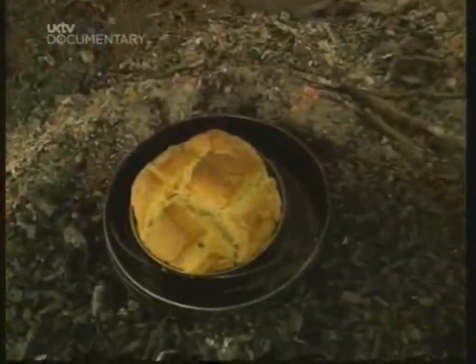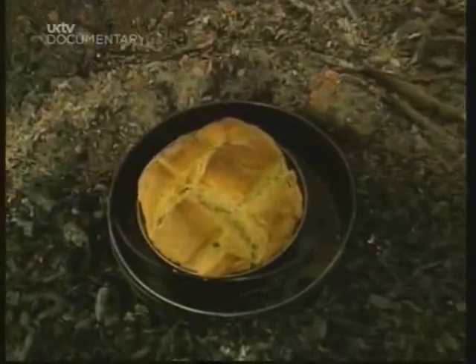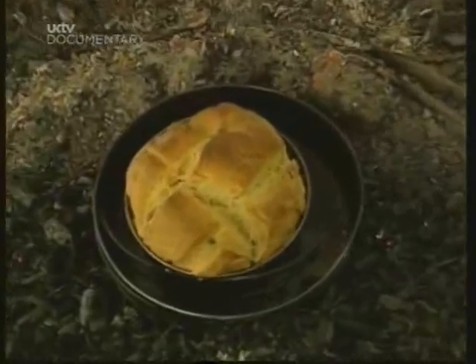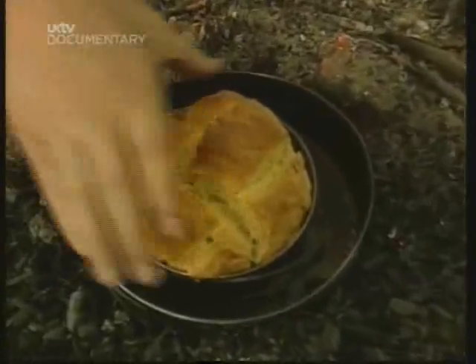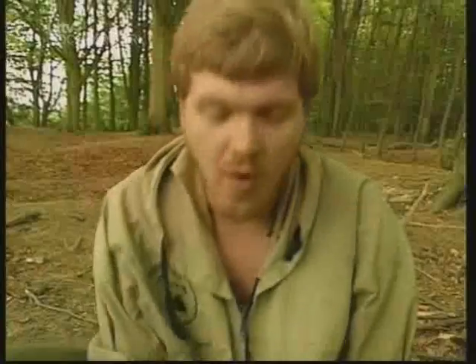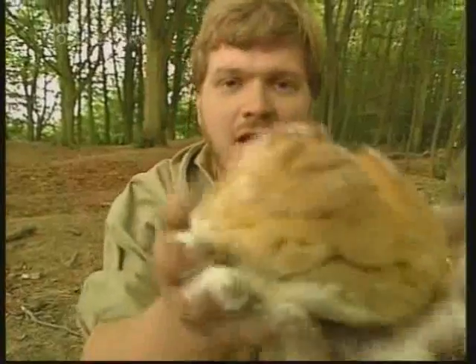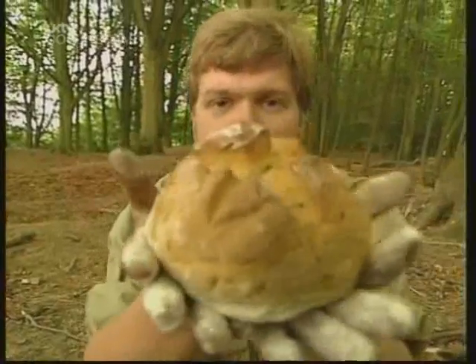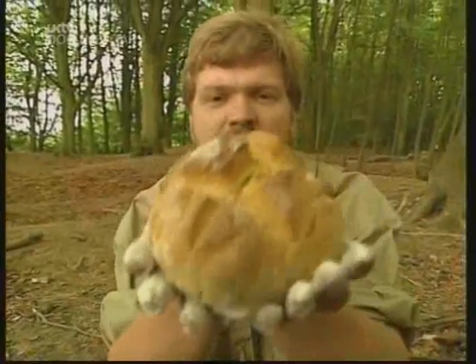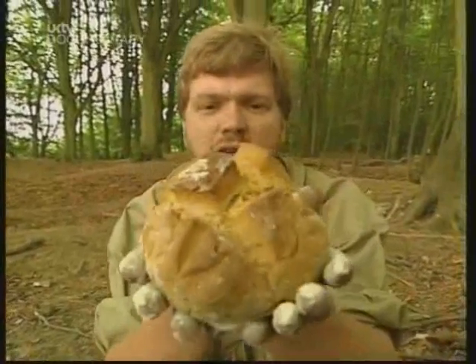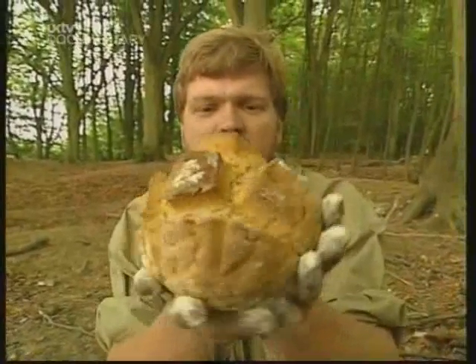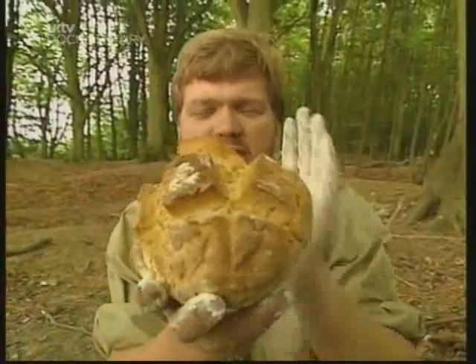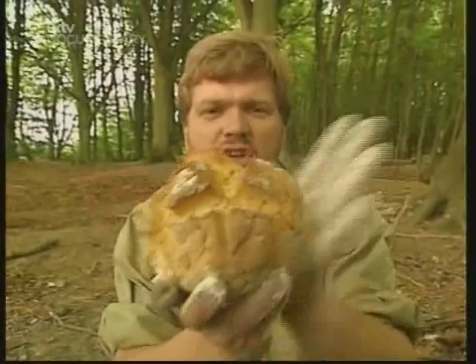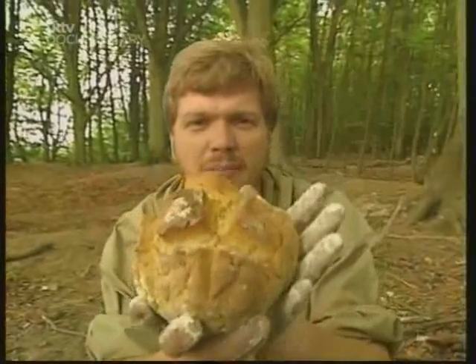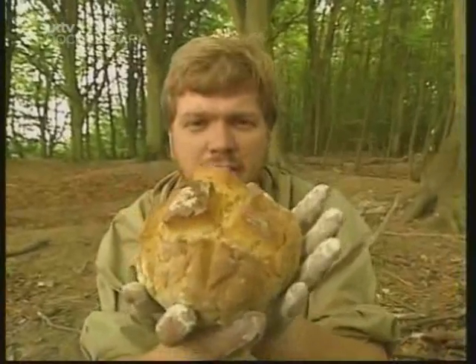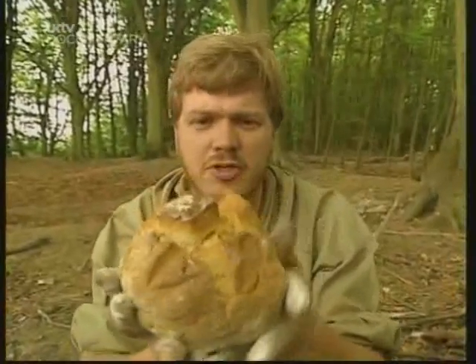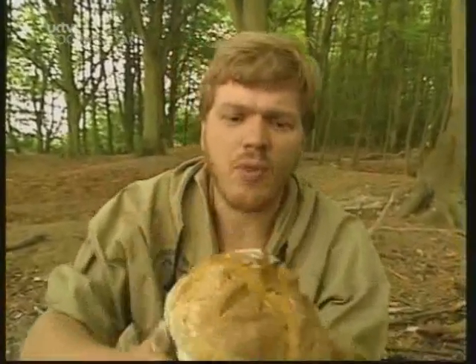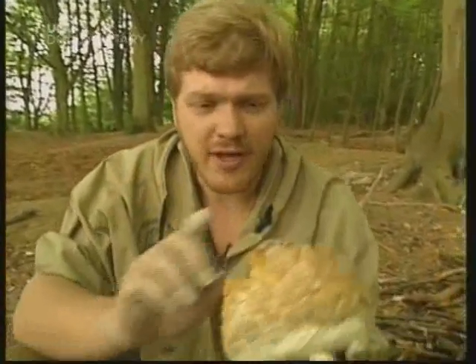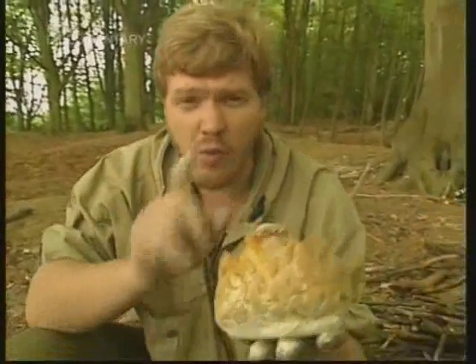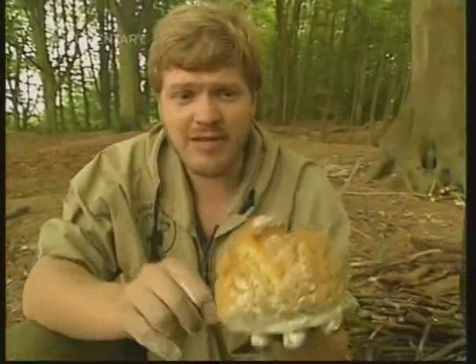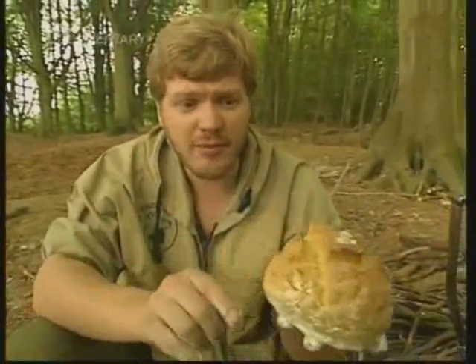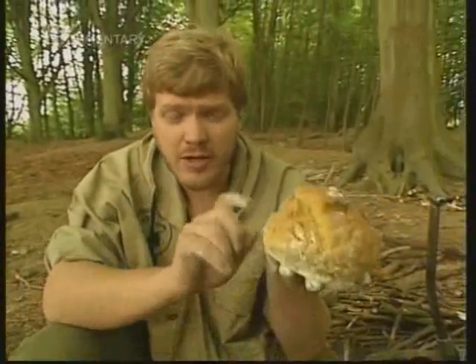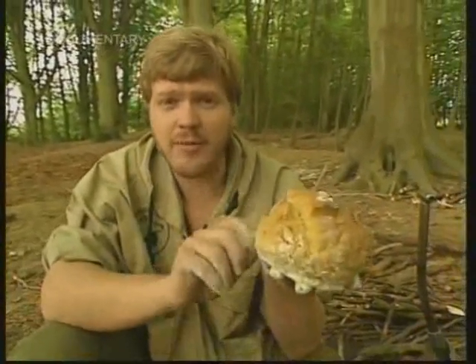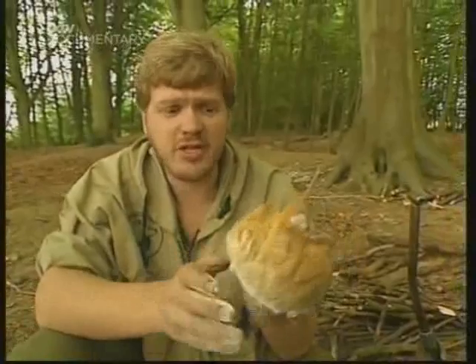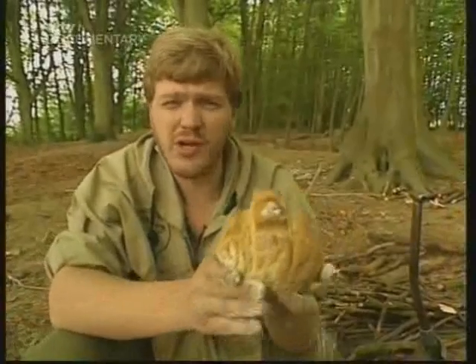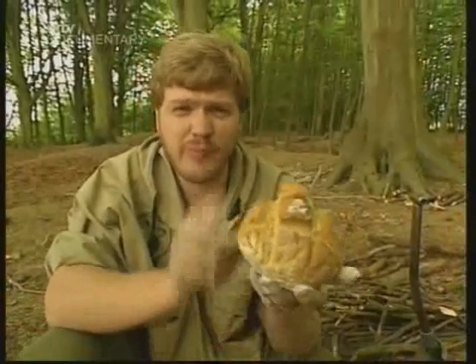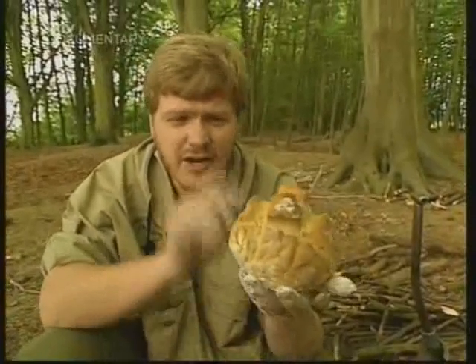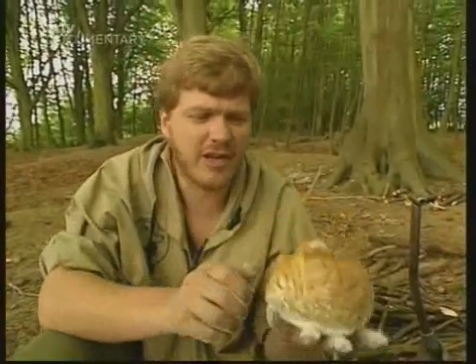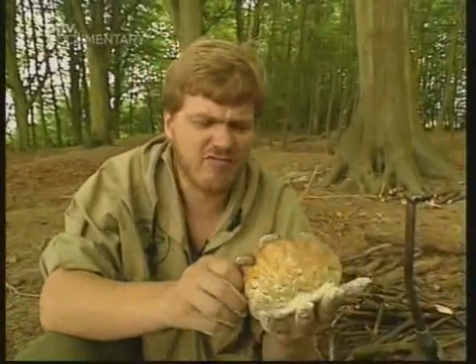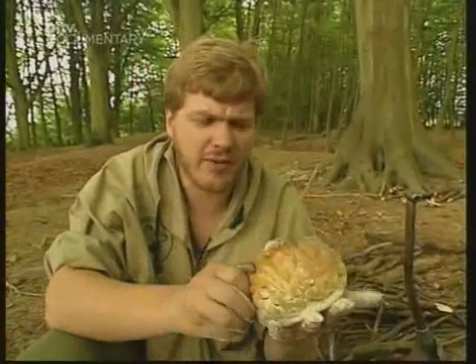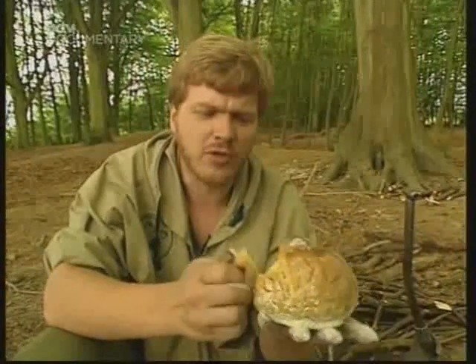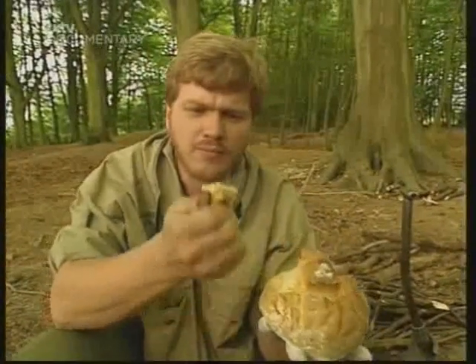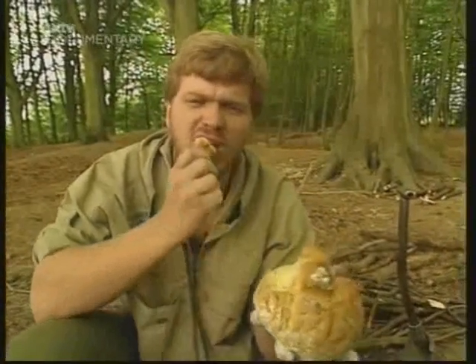Wonderful. There you go — a perfect loaf. There's nothing quite like baking outdoors. And if there were wild berries available, we could put them in here too. Some wild strawberries would go down really, really well.